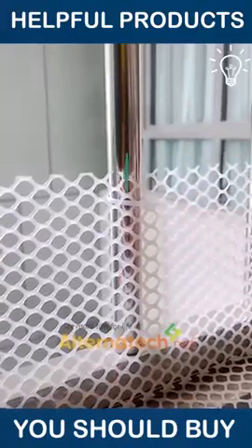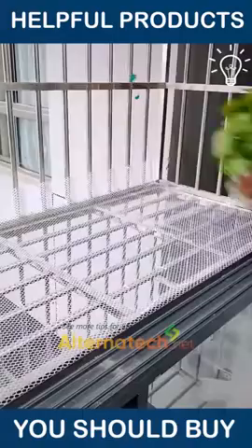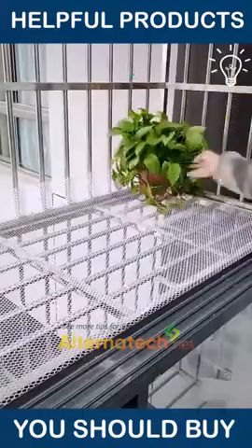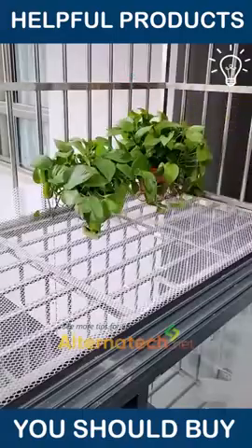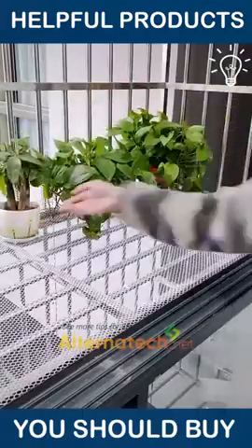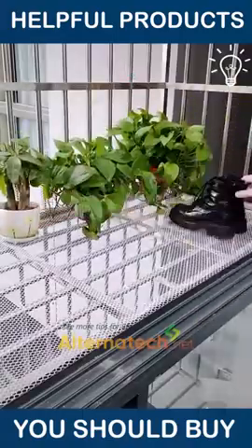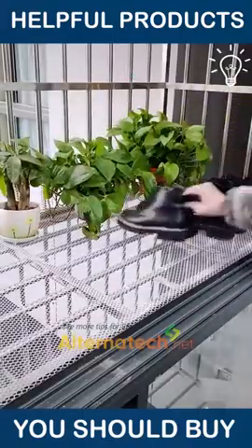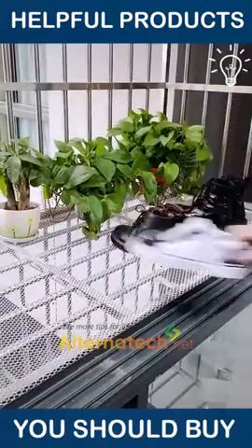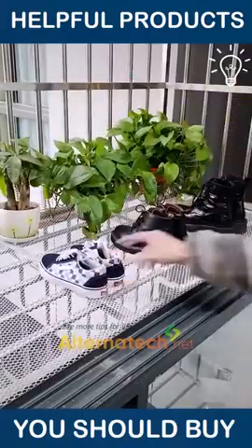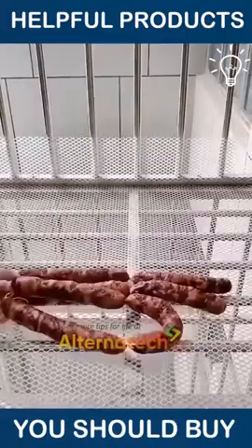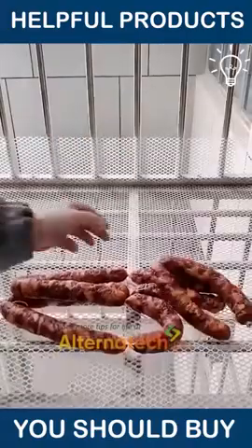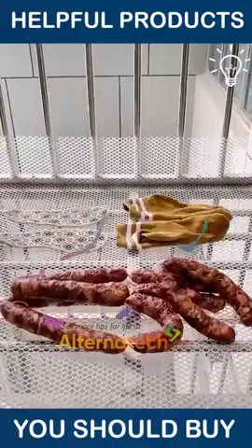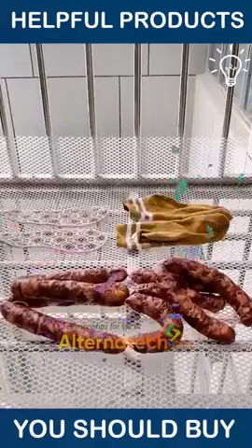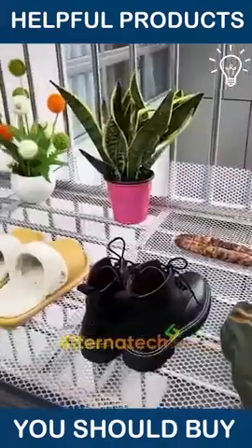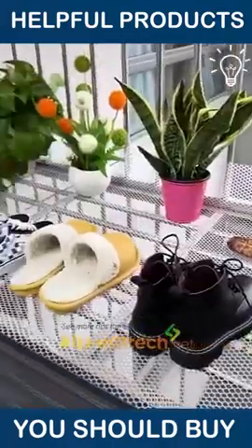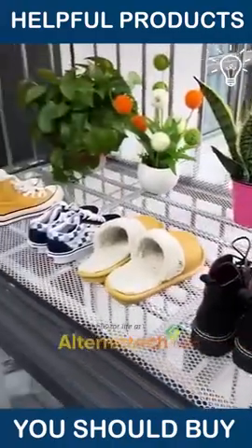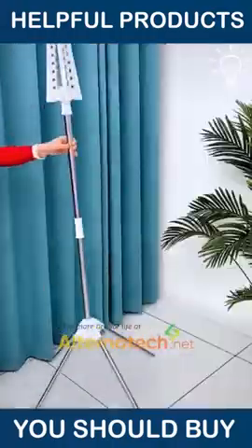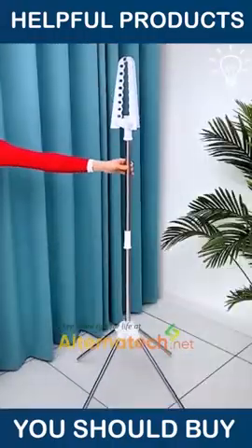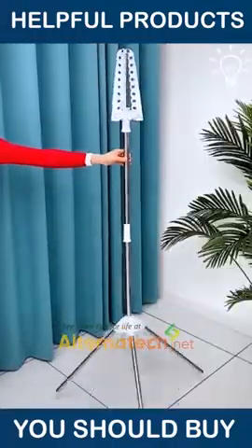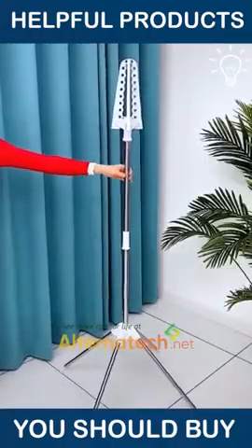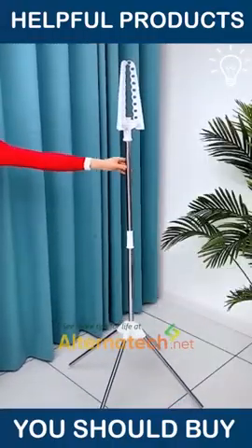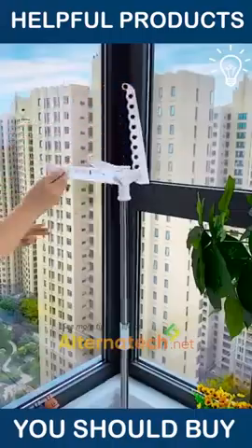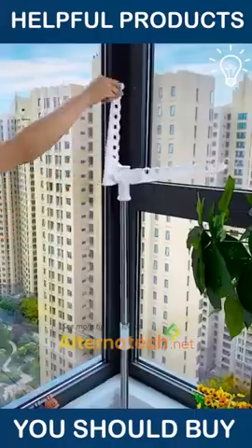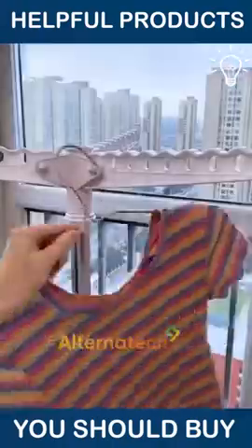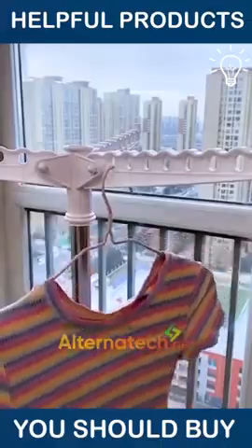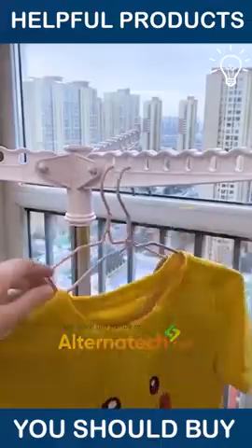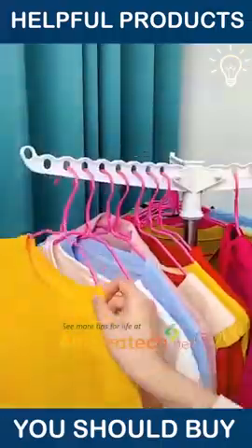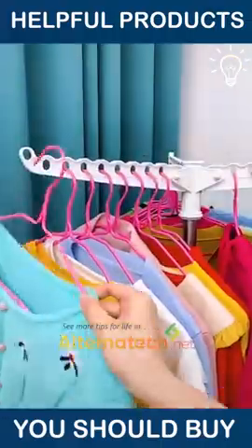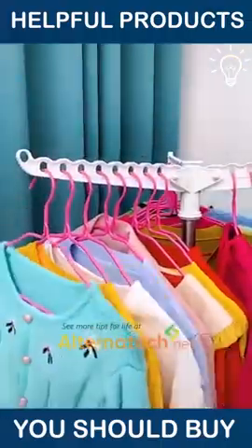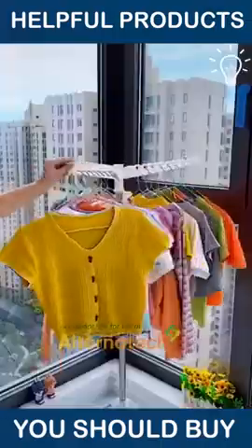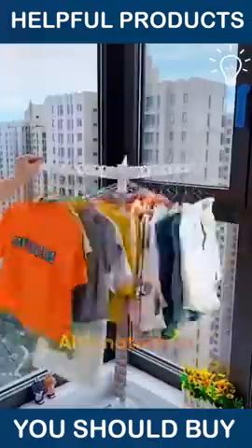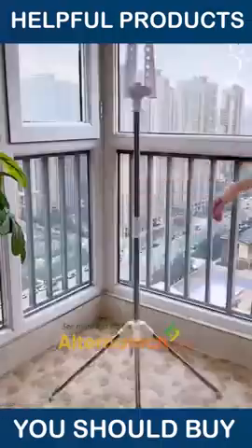Now this goes for your balcony — make it even more functional with this product. A clothes drying rack that folds and unfolds based on your wishes is definitely worth having.